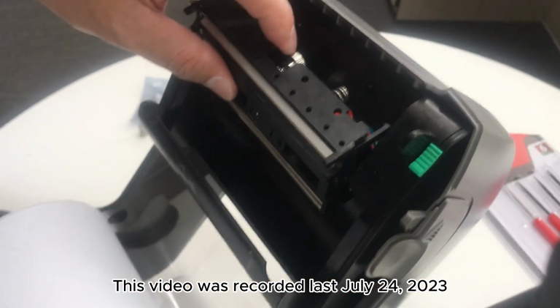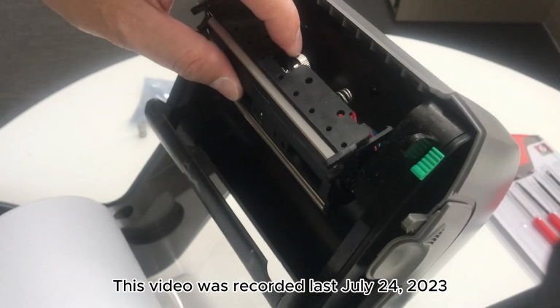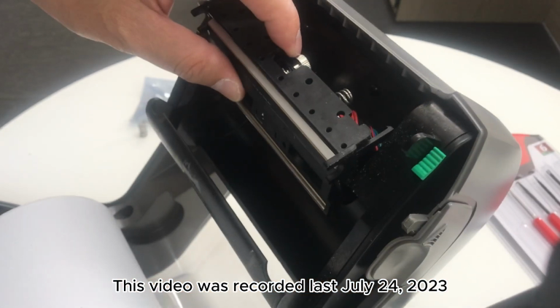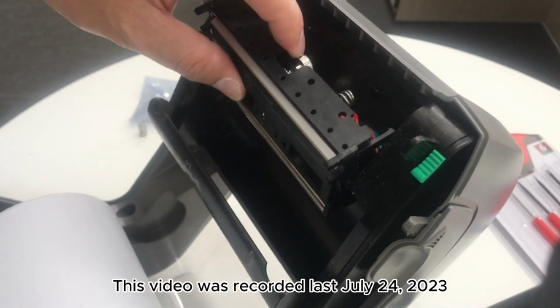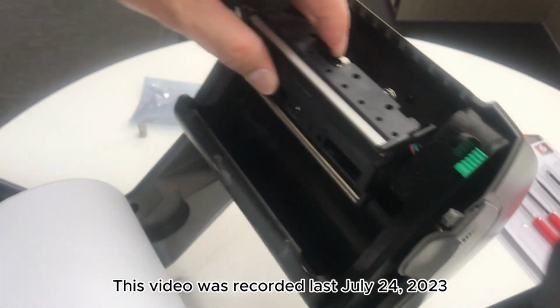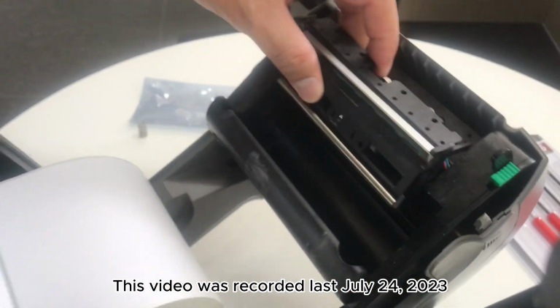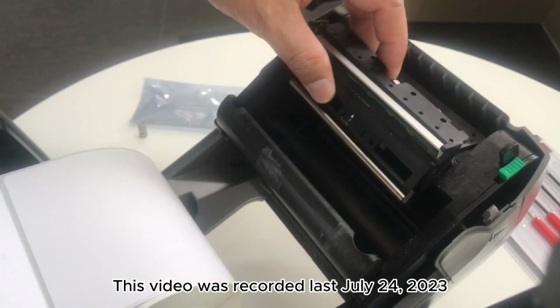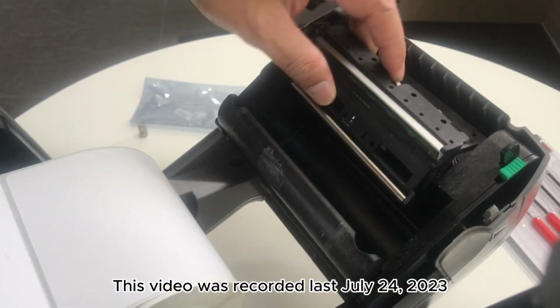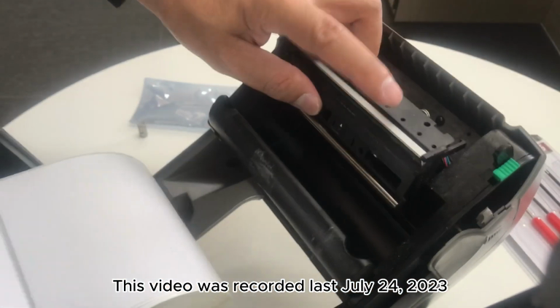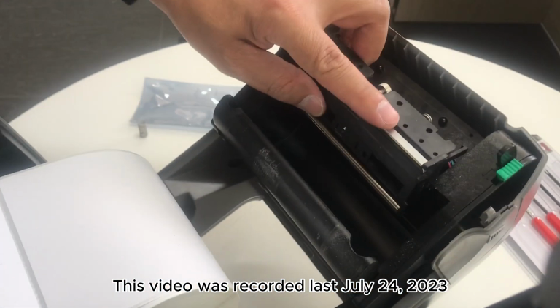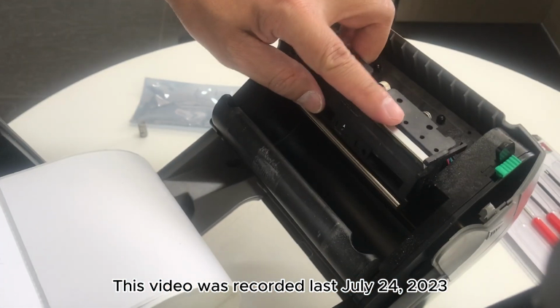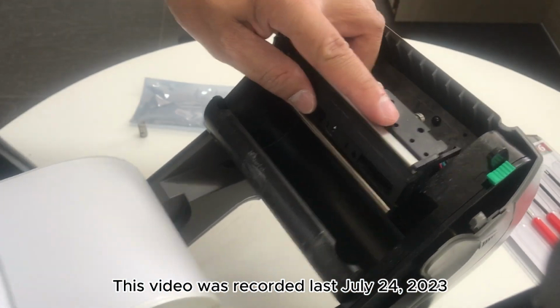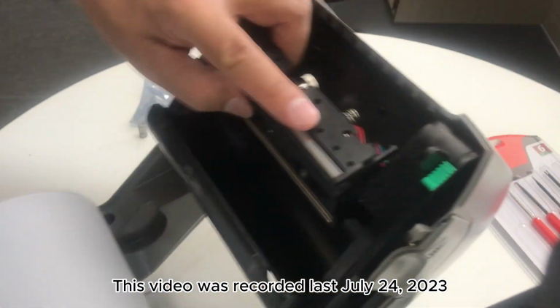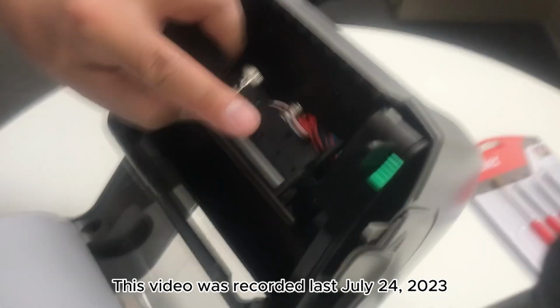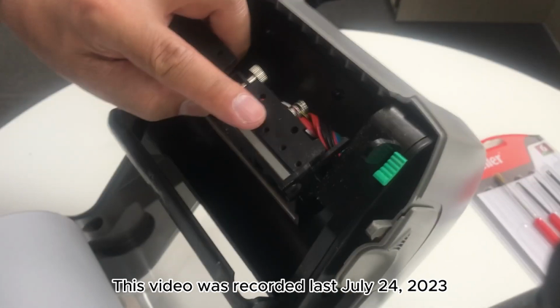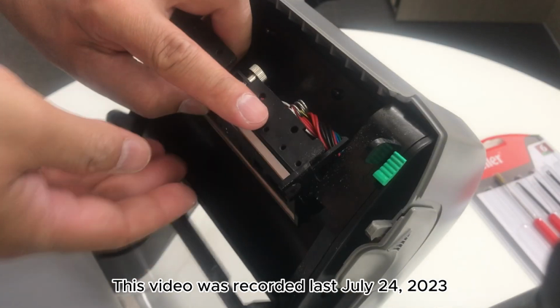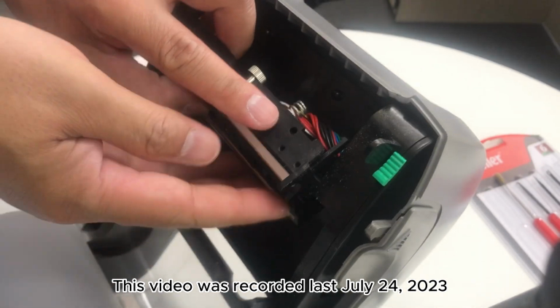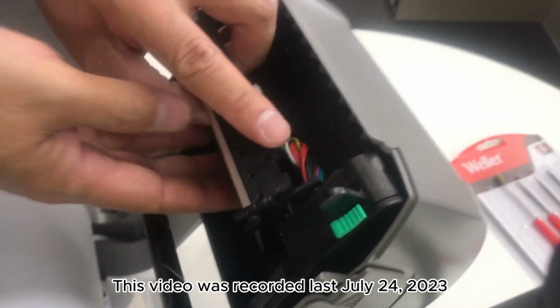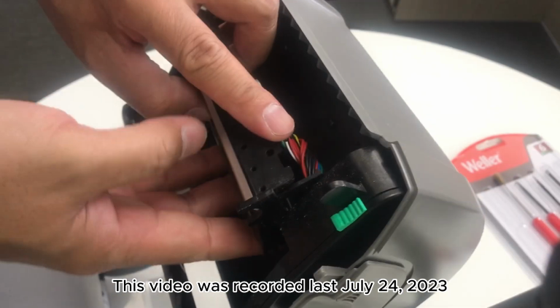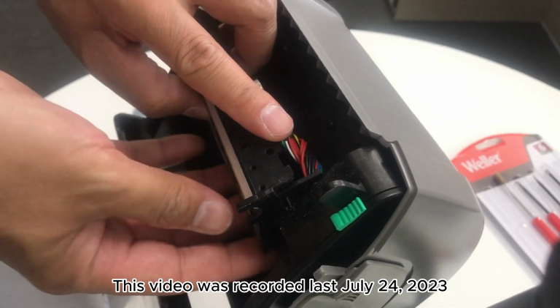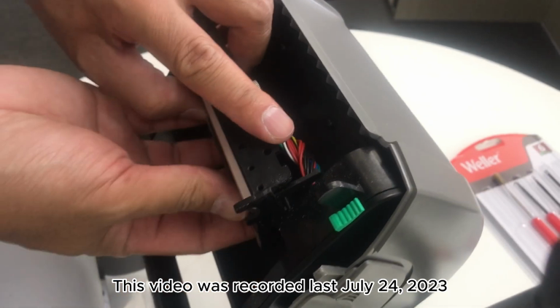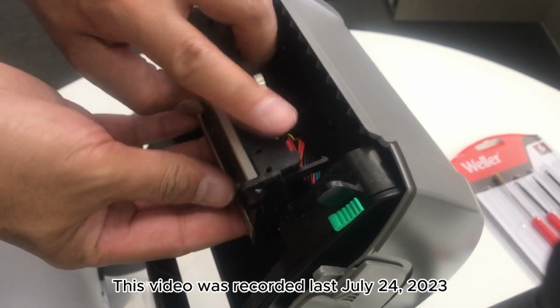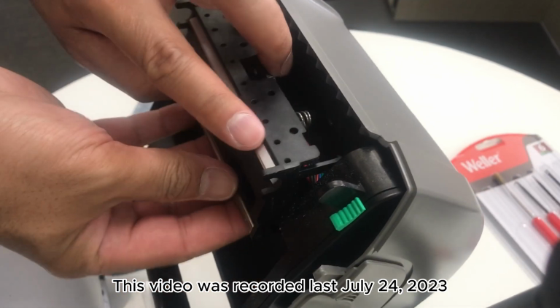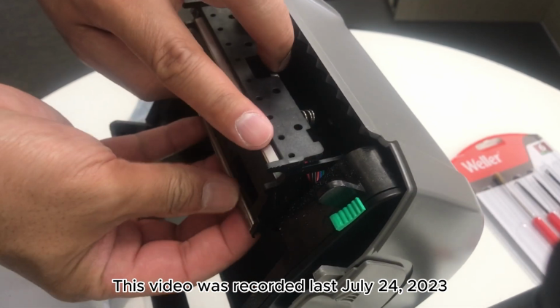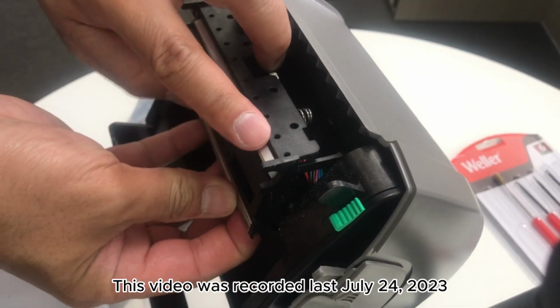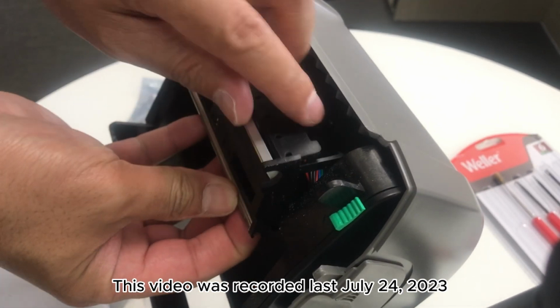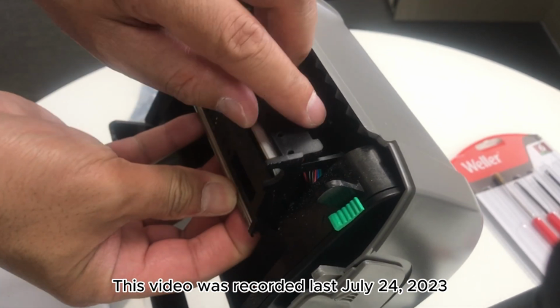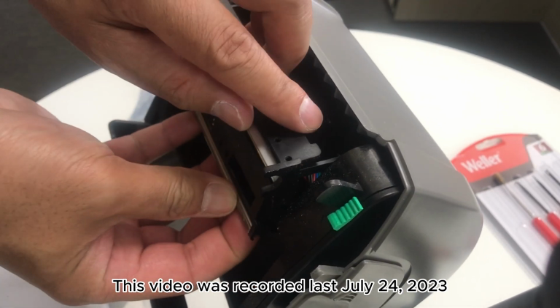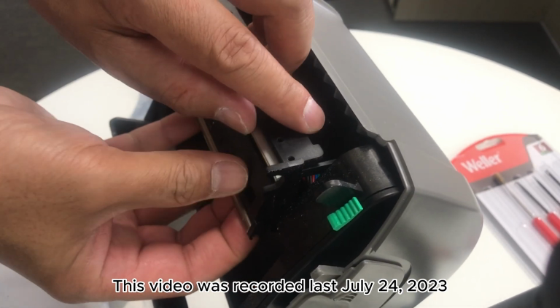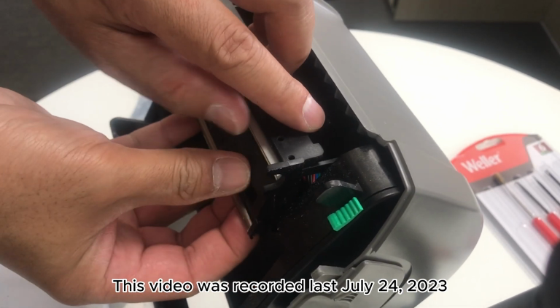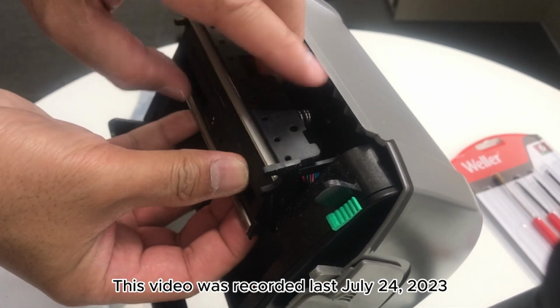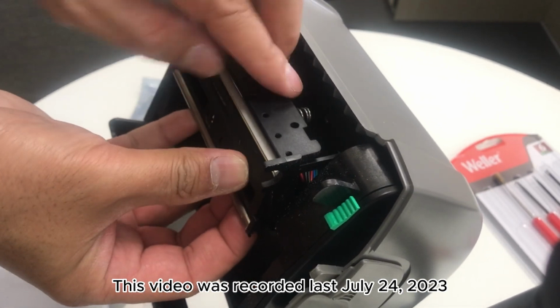You need to align the printhead. Once you align it properly, you can start tightening the printhead screw.